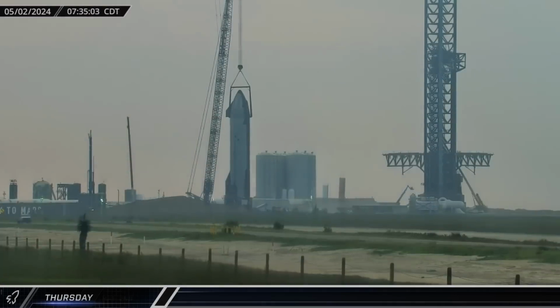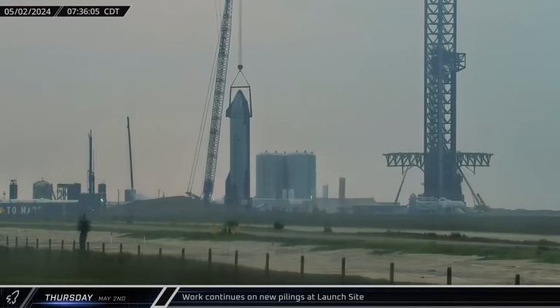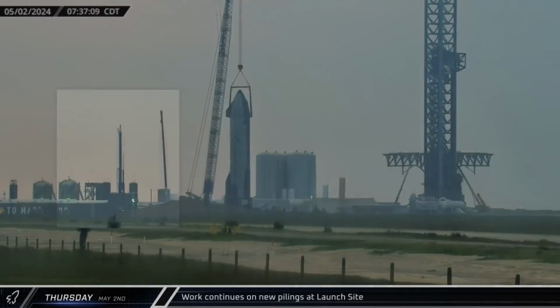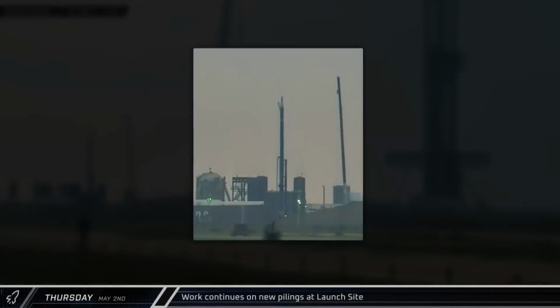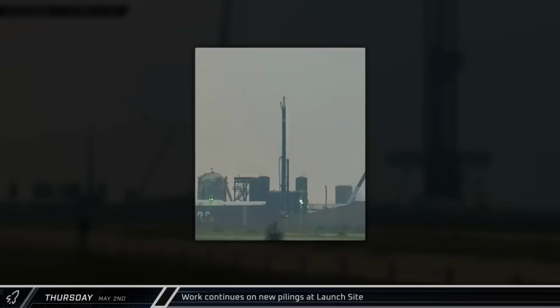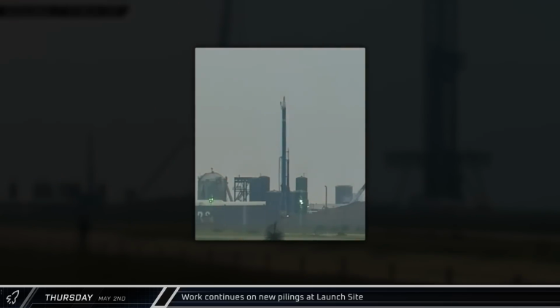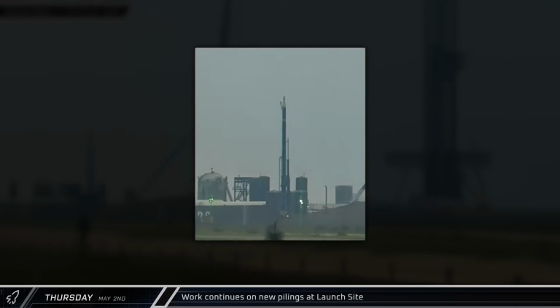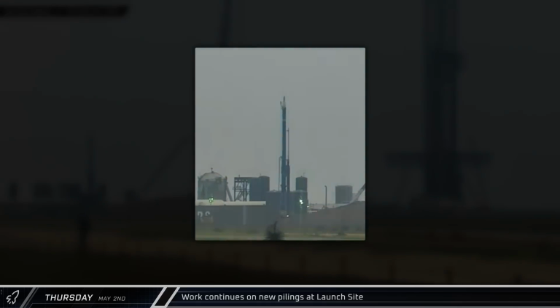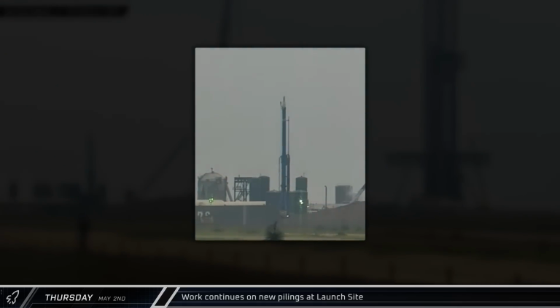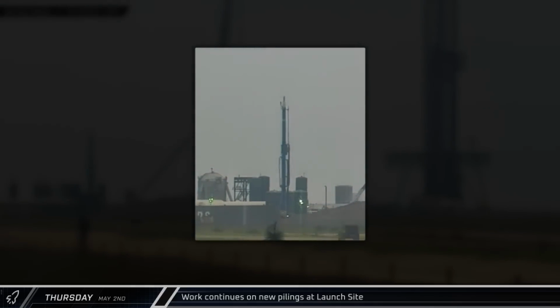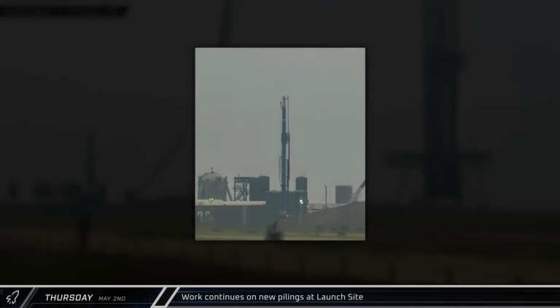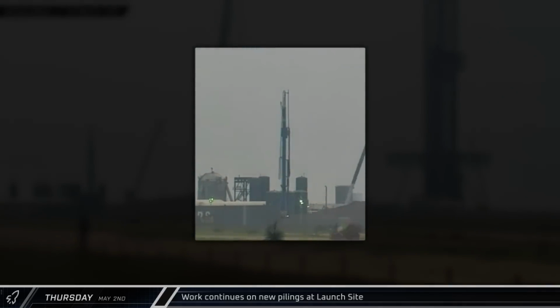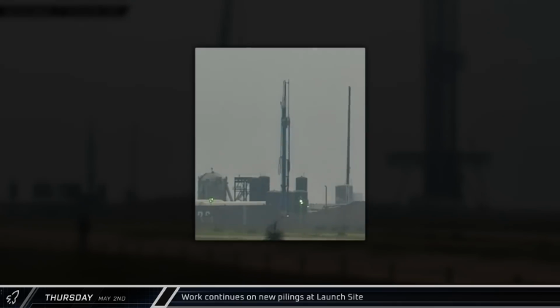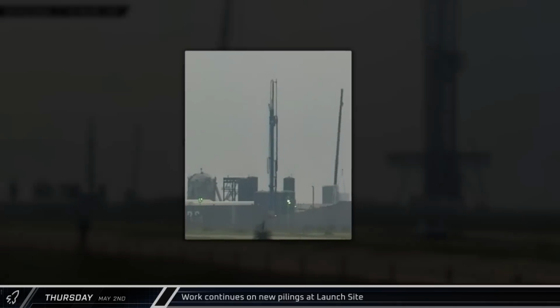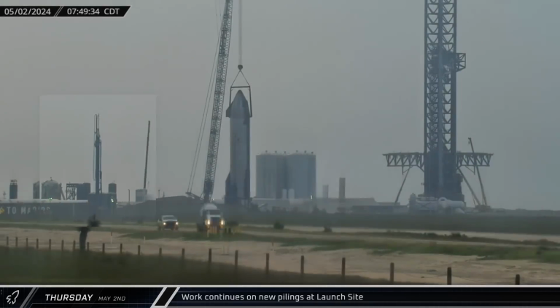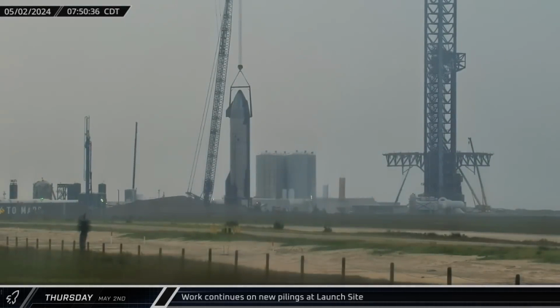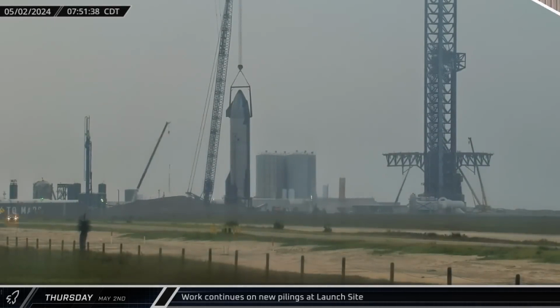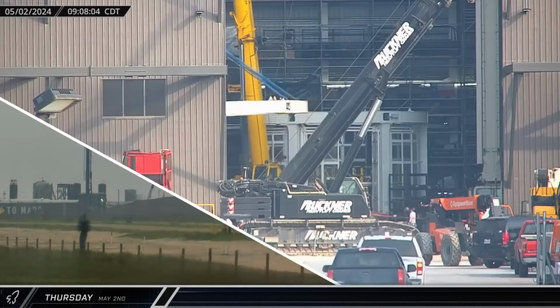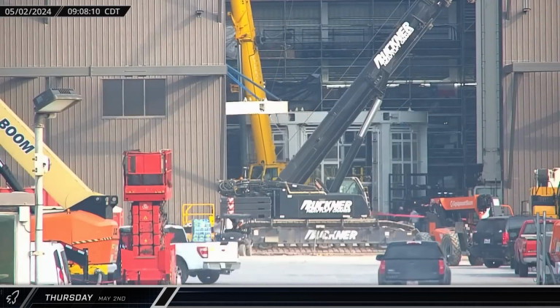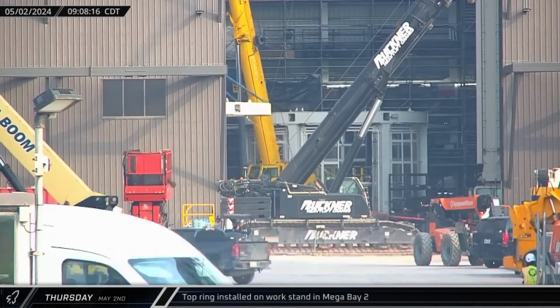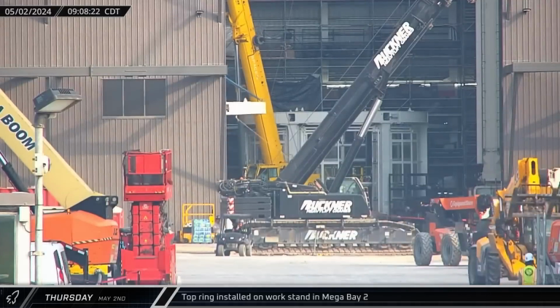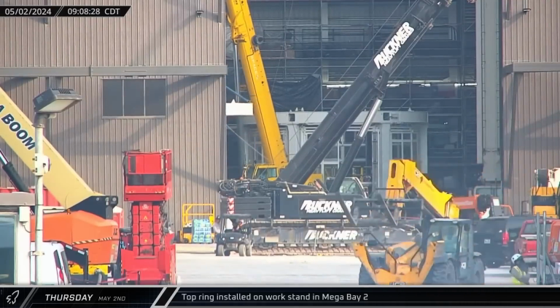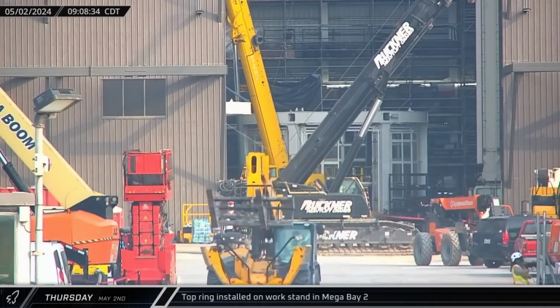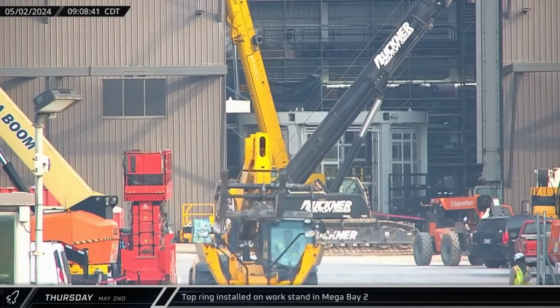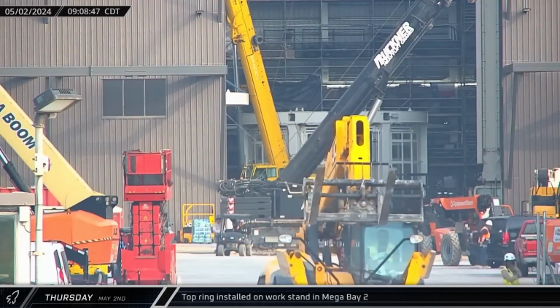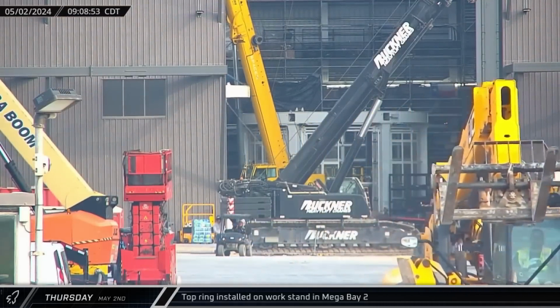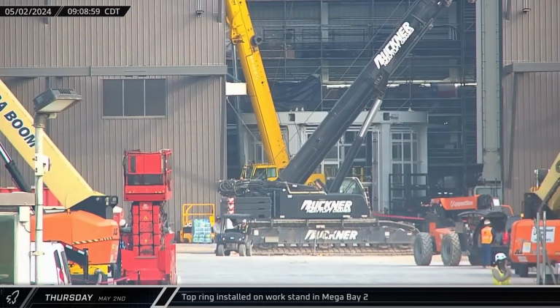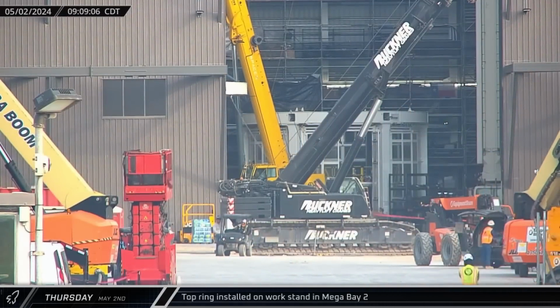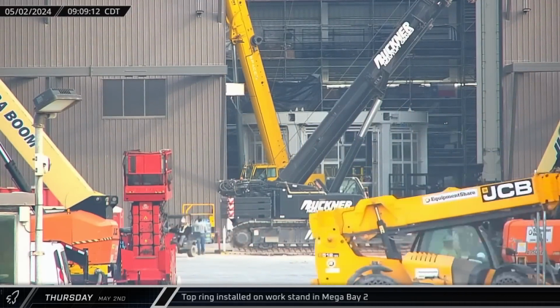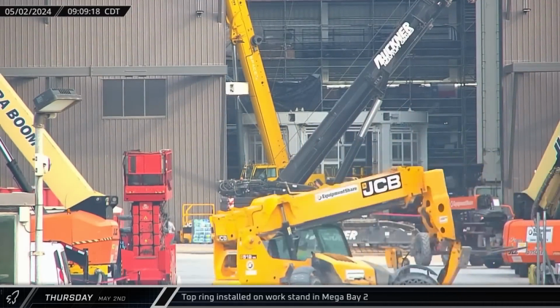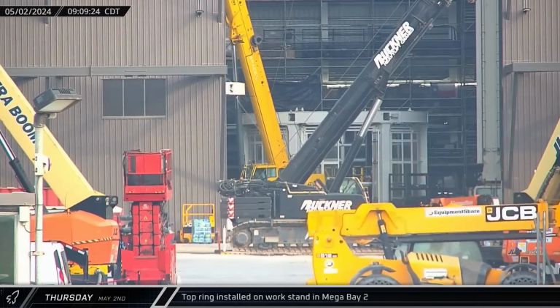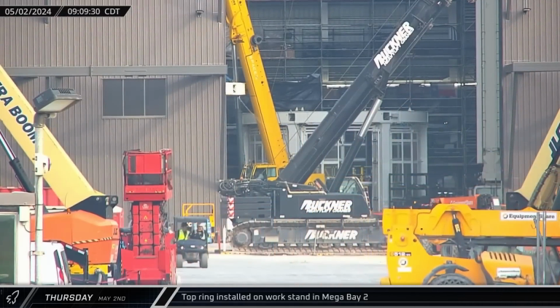Thursday morning at the launch complex saw three more holes bored, filled with concrete and rebar cages inserted. Back at the build site, the top ring for the third work stand was installed in the front right corner of Mega Bay 2.